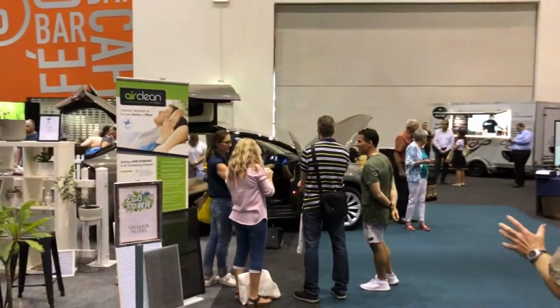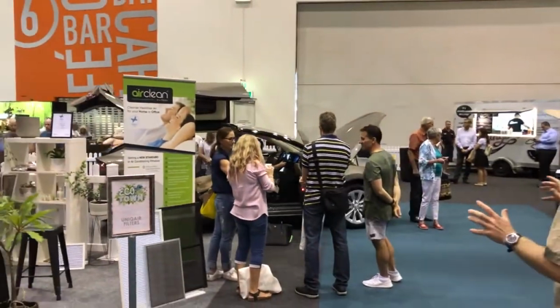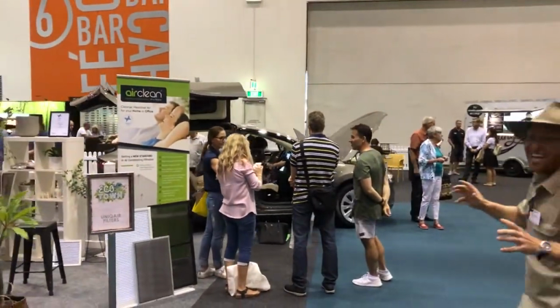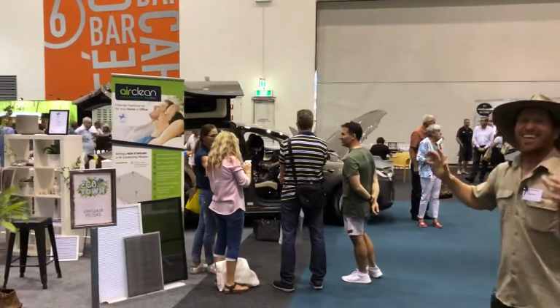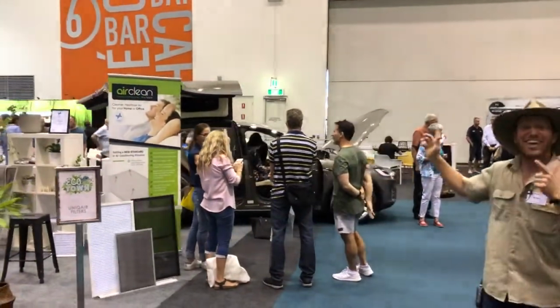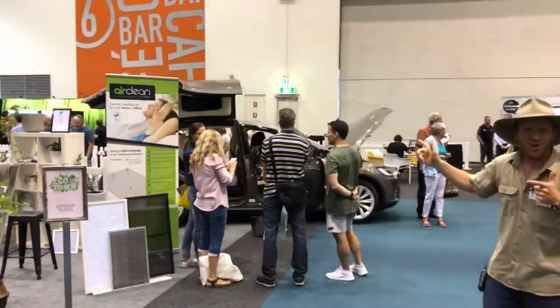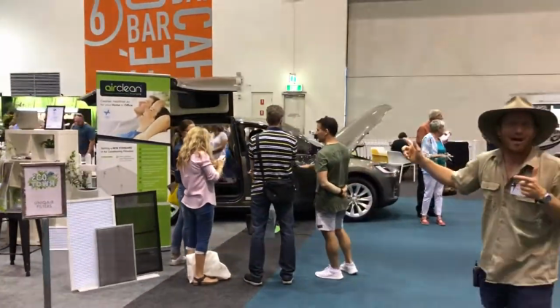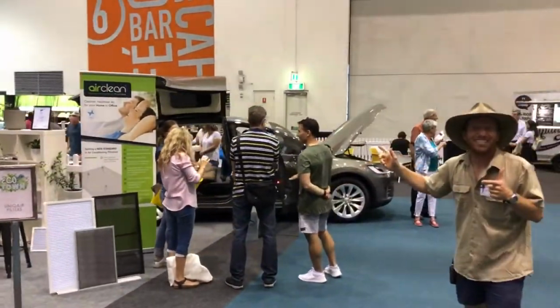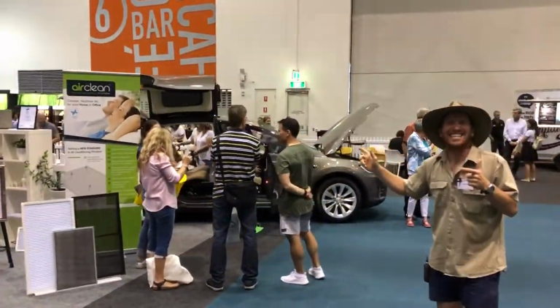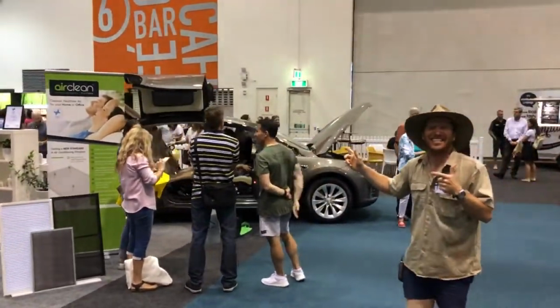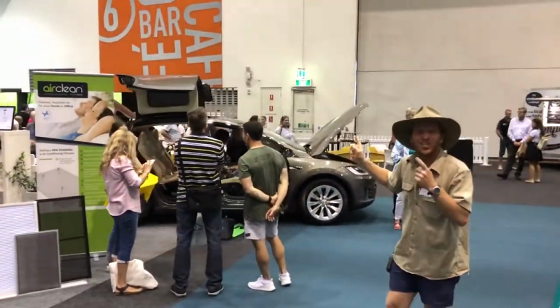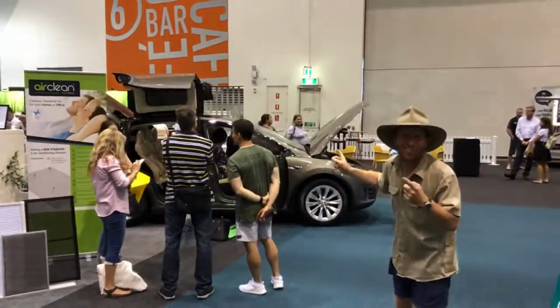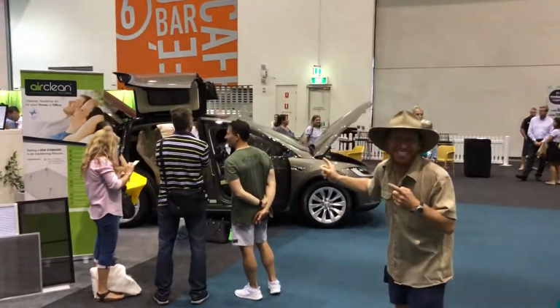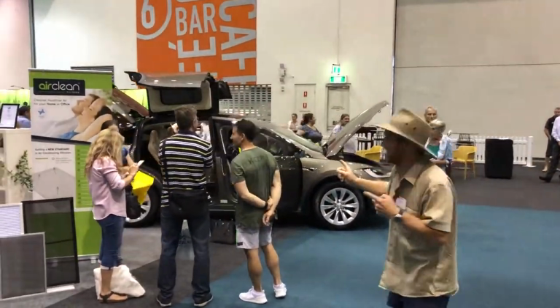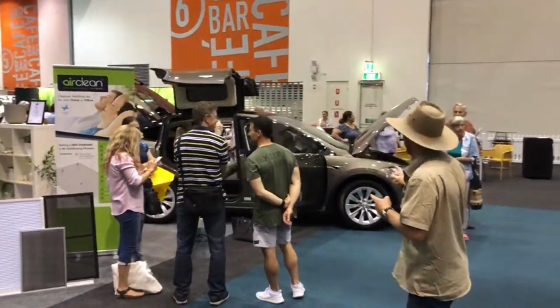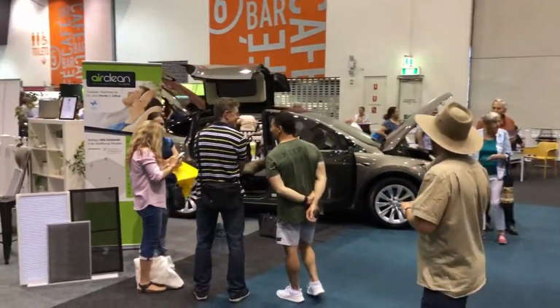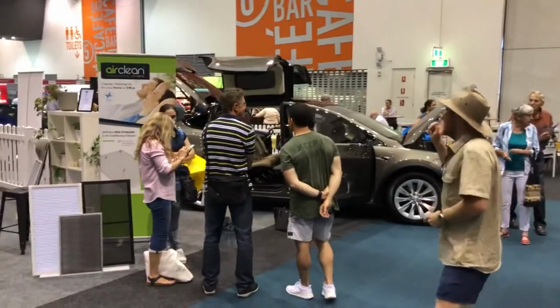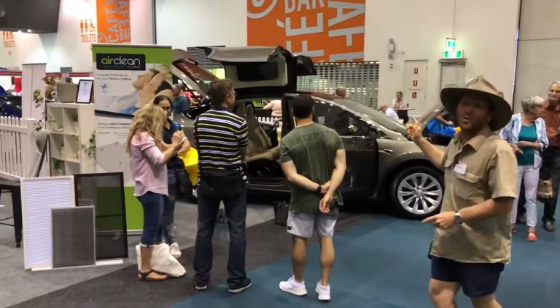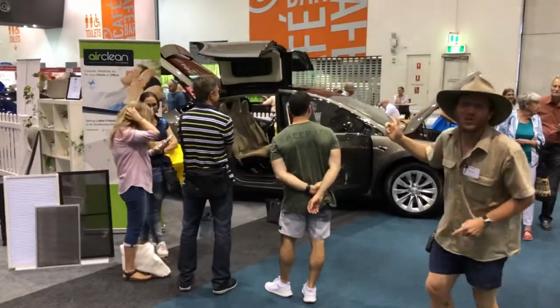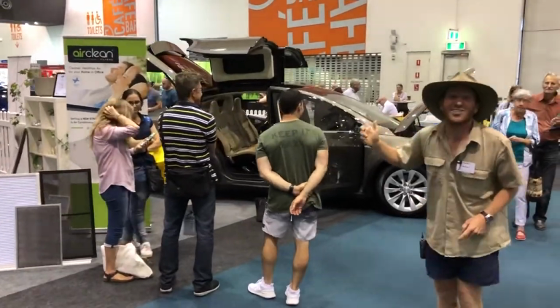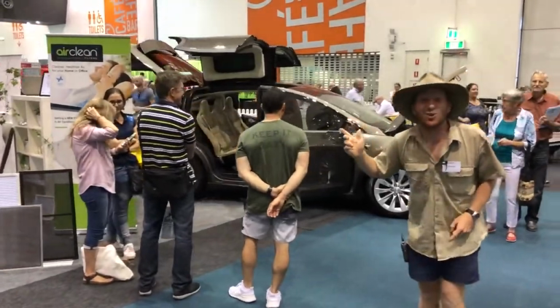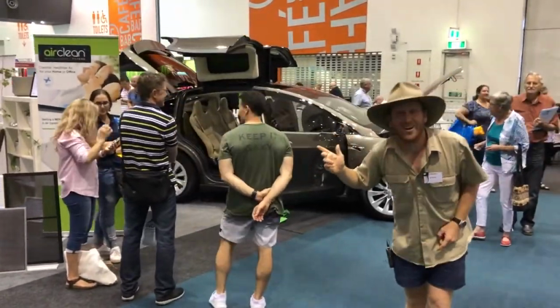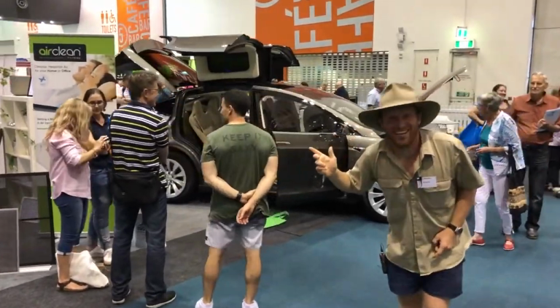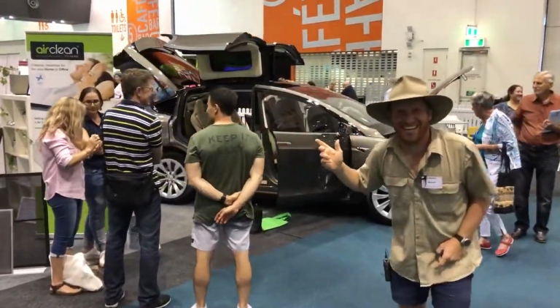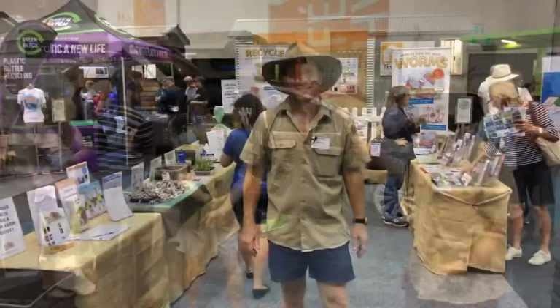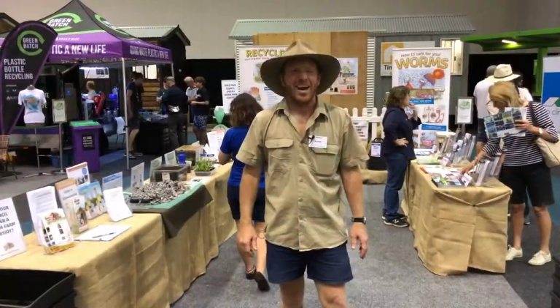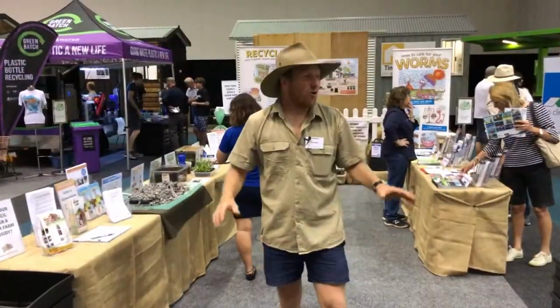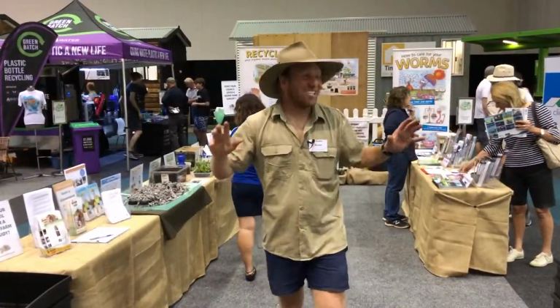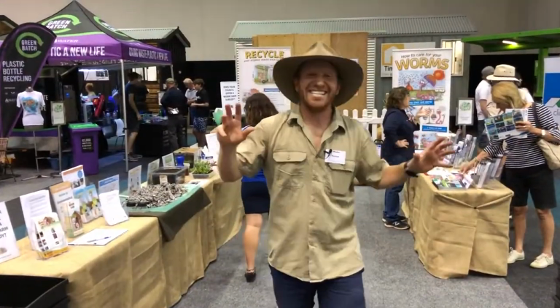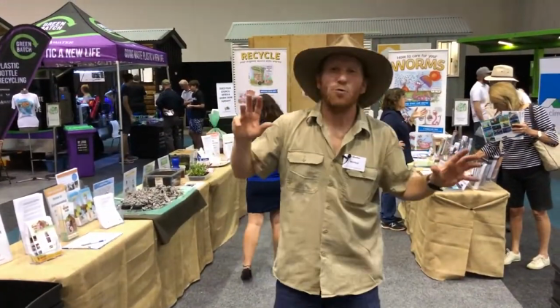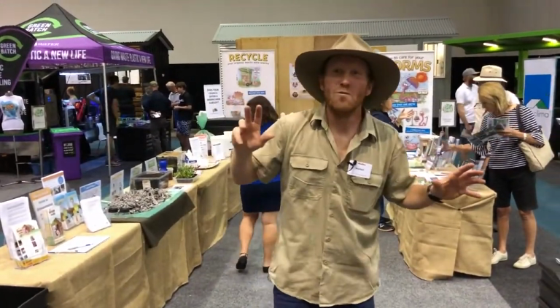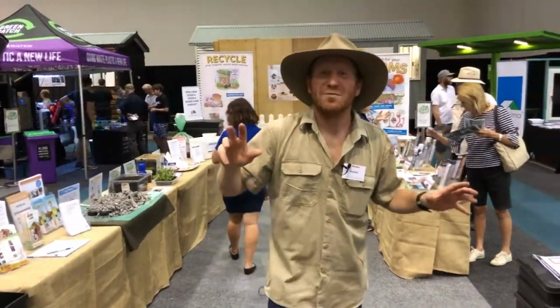They've even got a couple of Teslas — you've got to see these things. This one looks like the DeLorean. Check this out — worm farms.